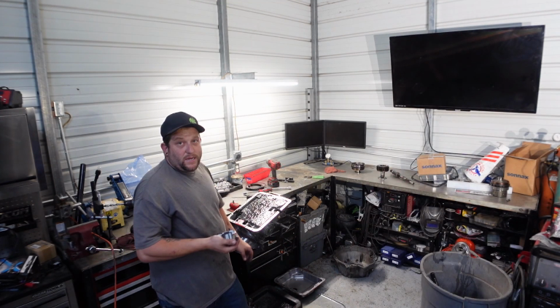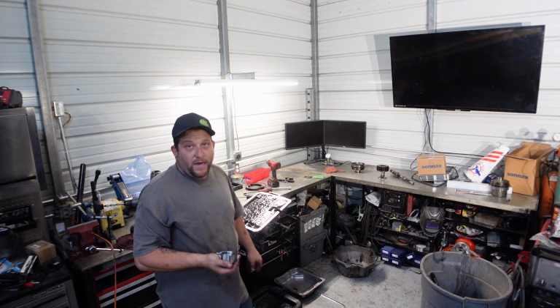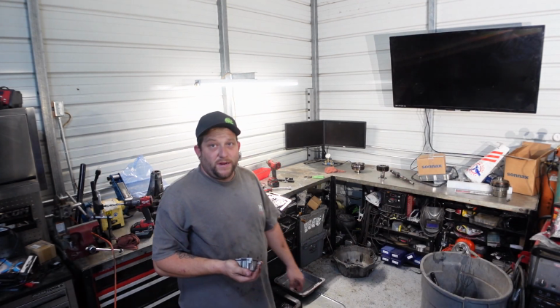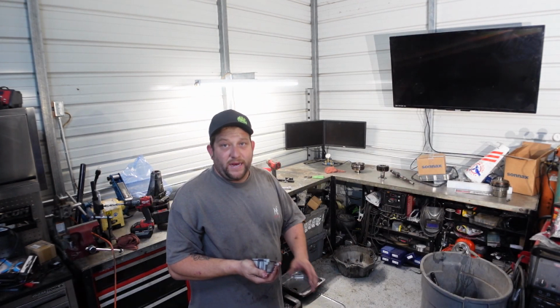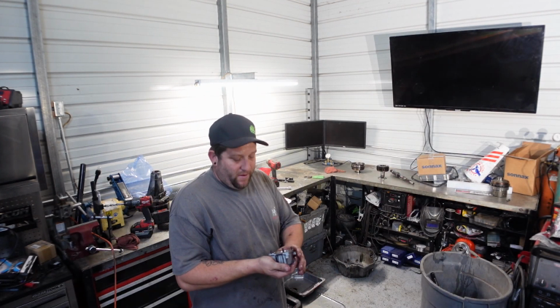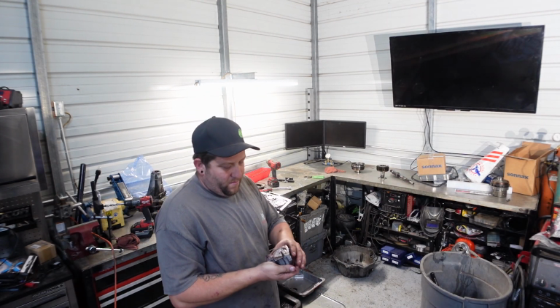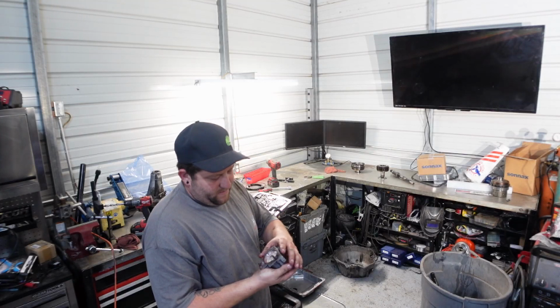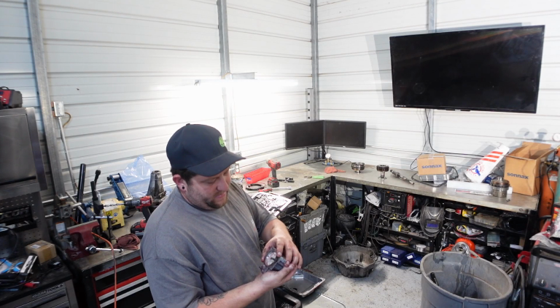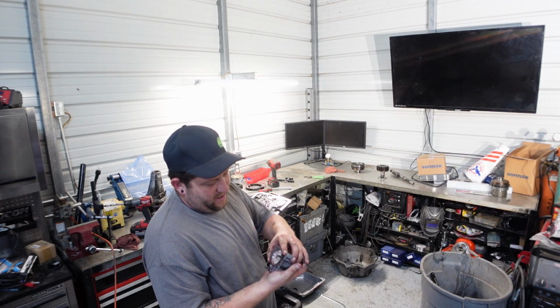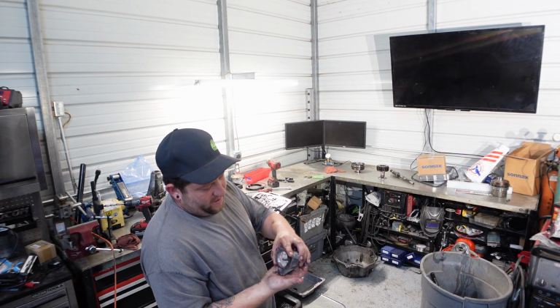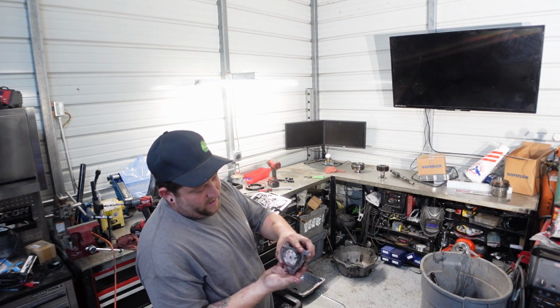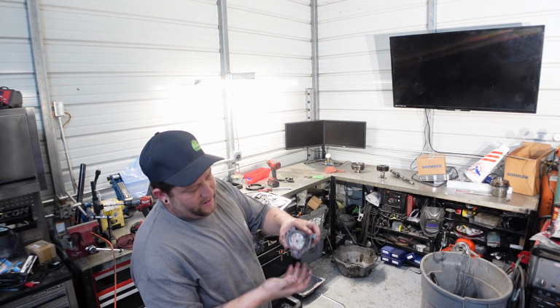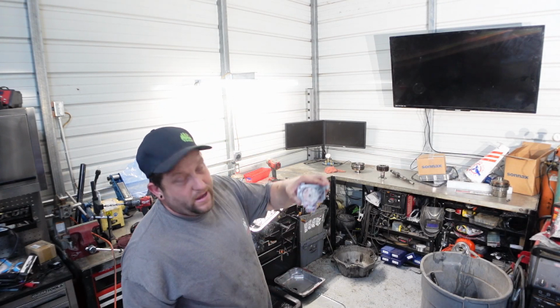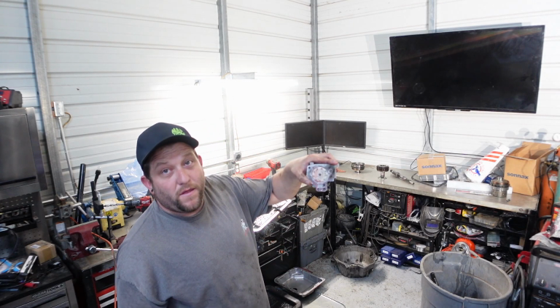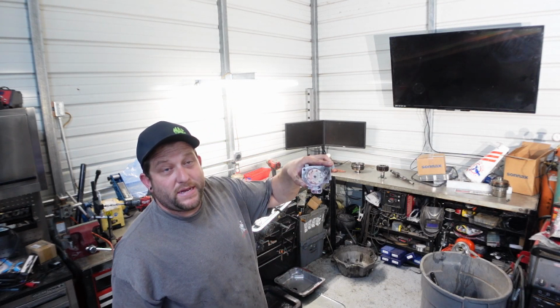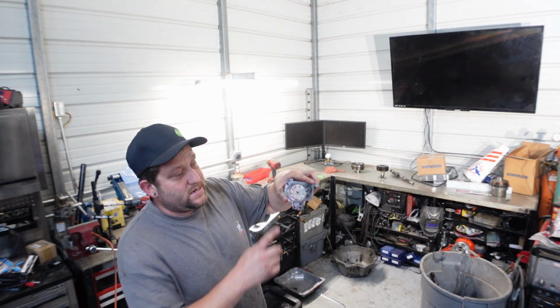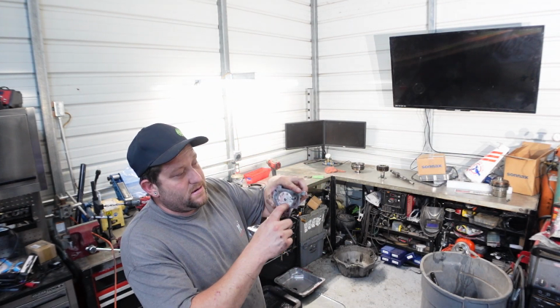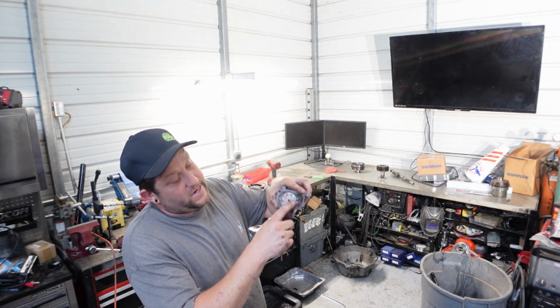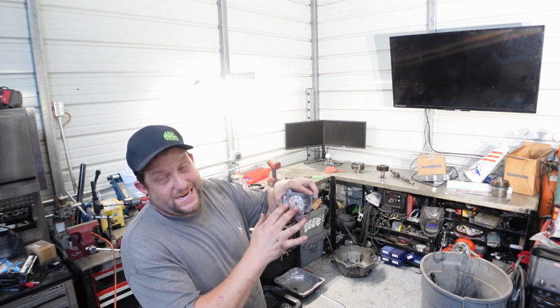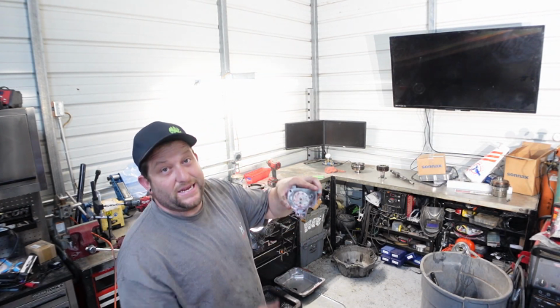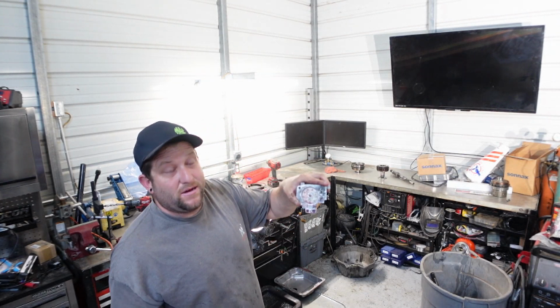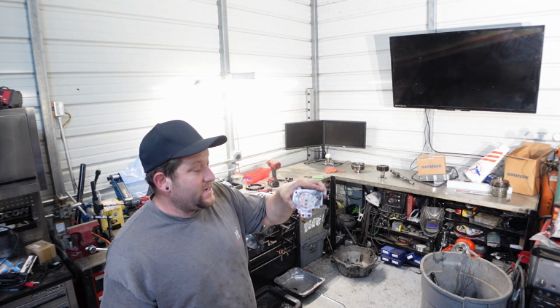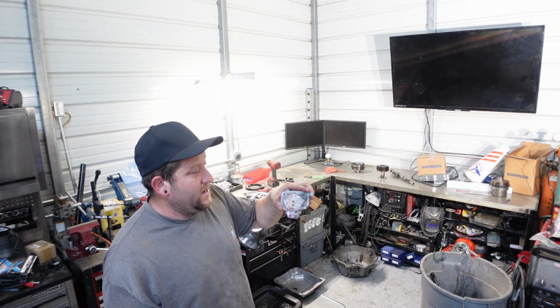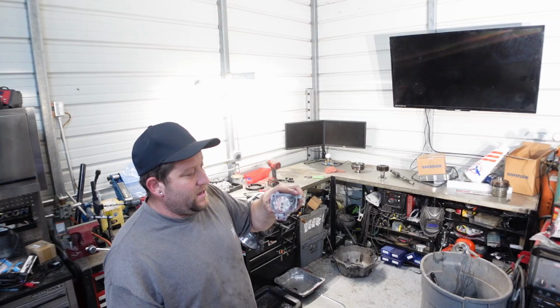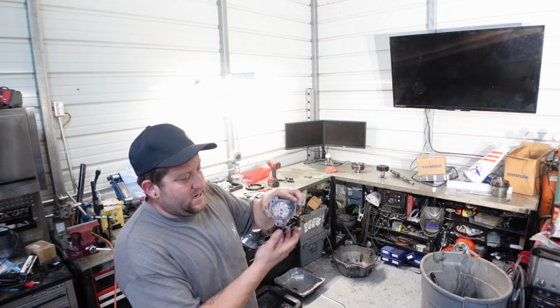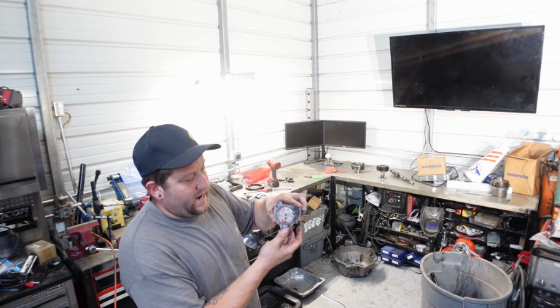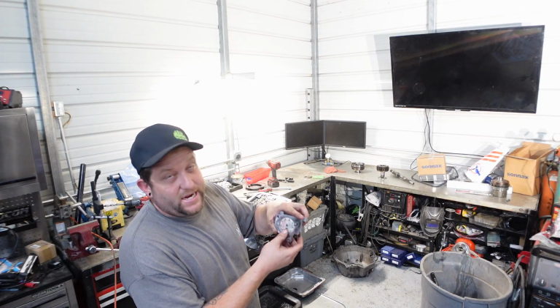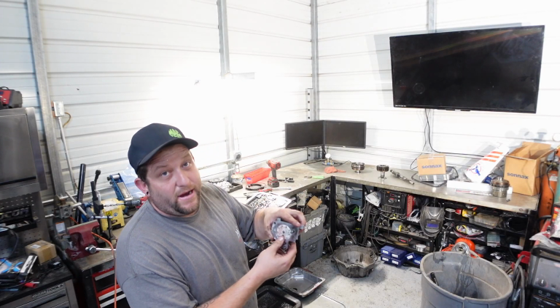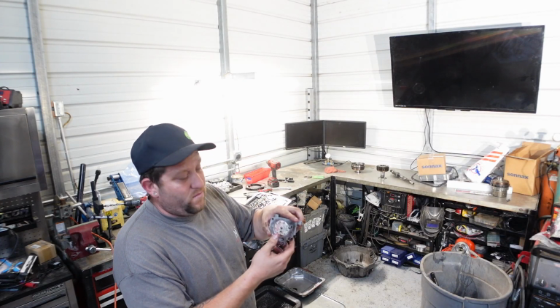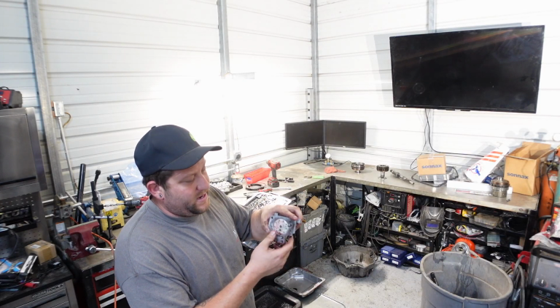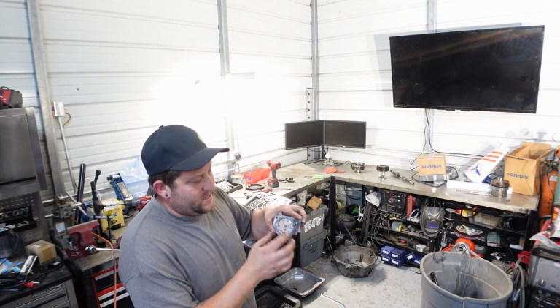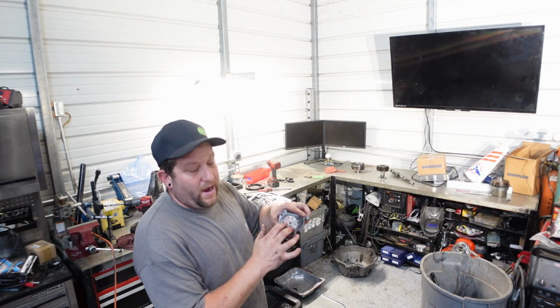It does look like somebody's been in here before, but they didn't do a very good upgrade. All the pistons — this piston at least — is still plastic. That is one that I change on every one because they crack.